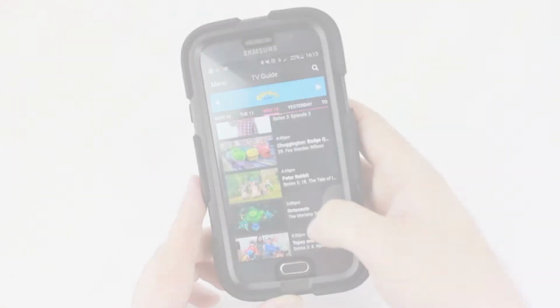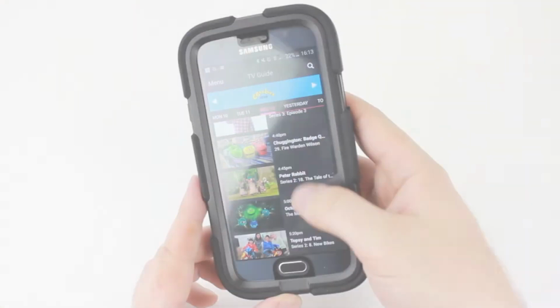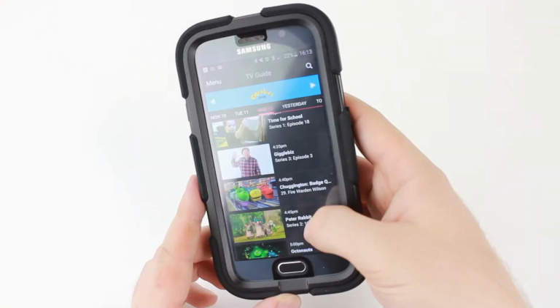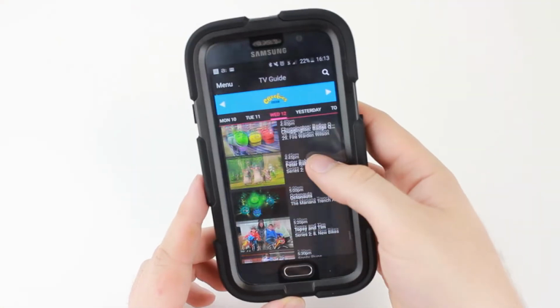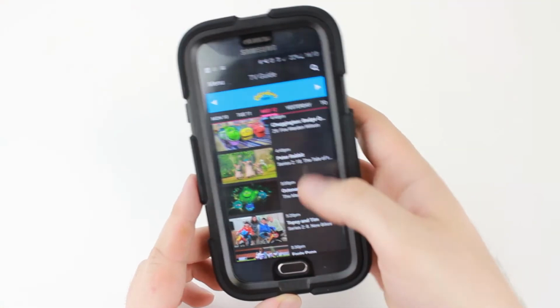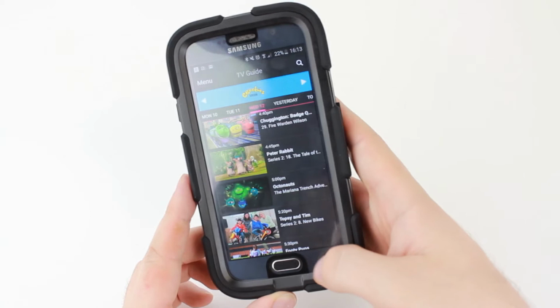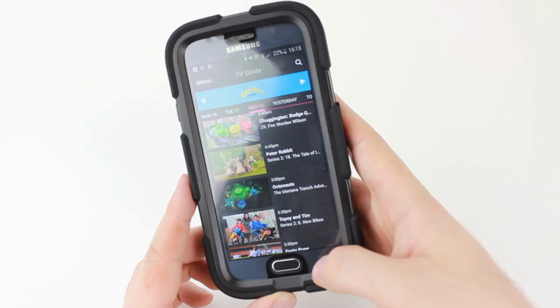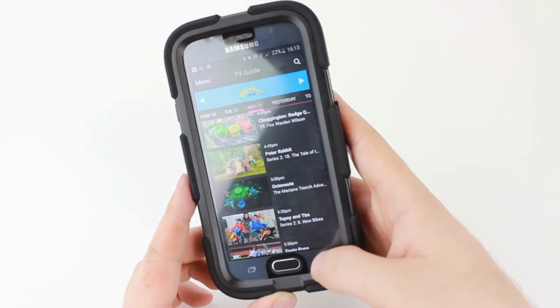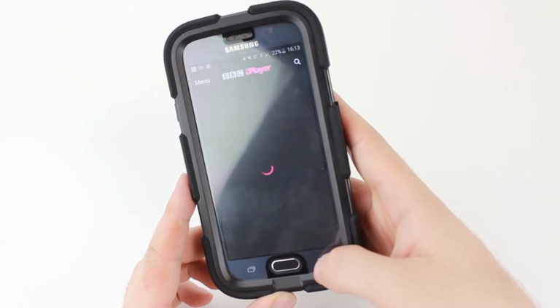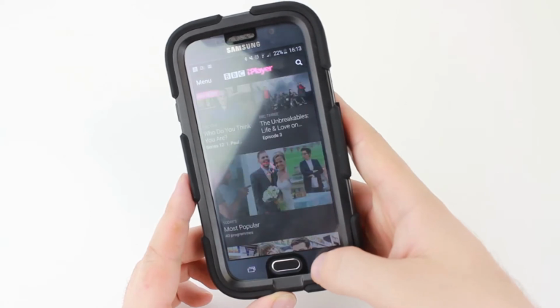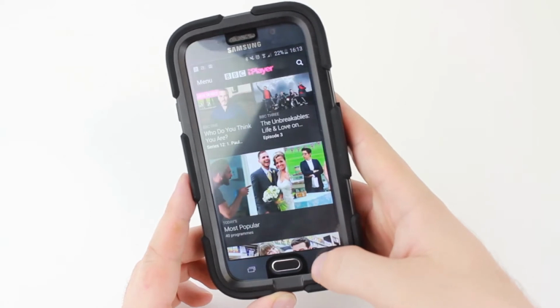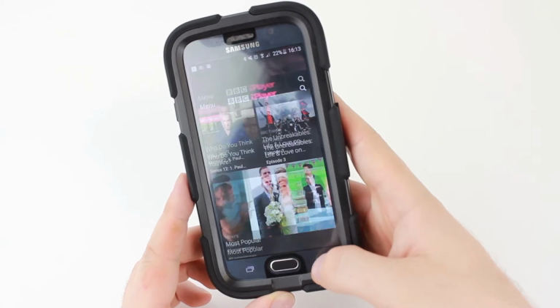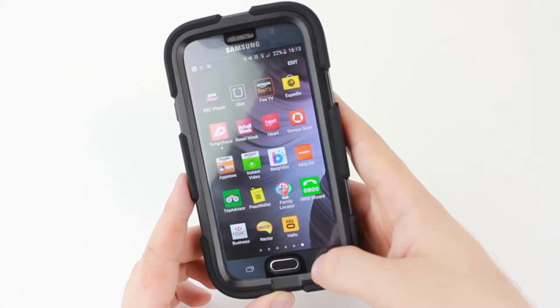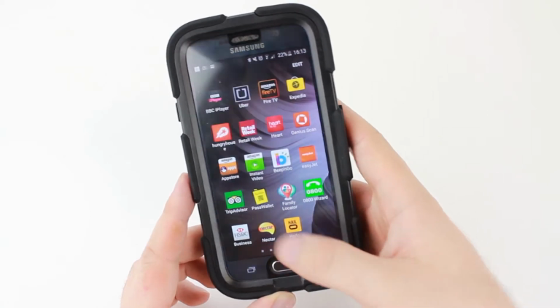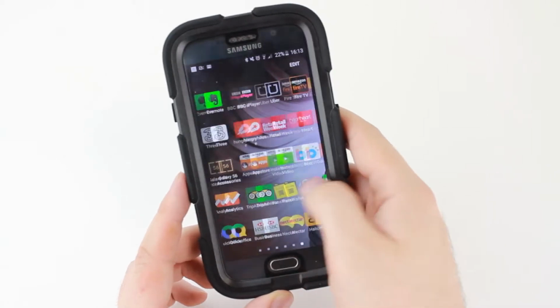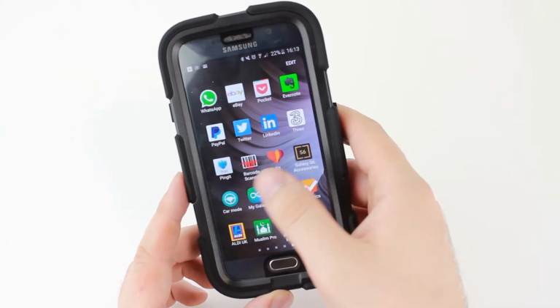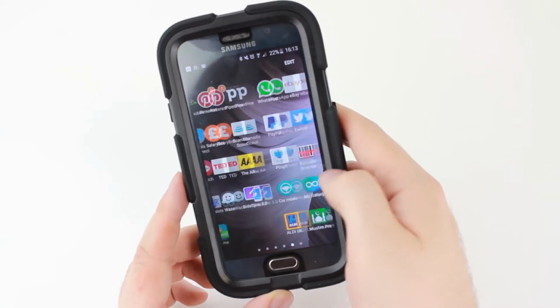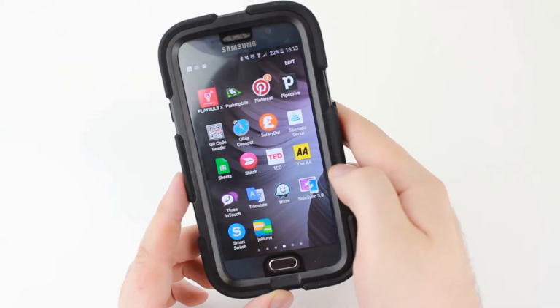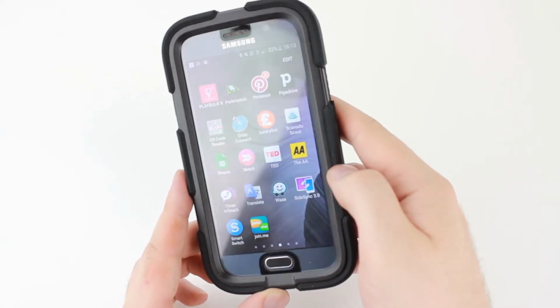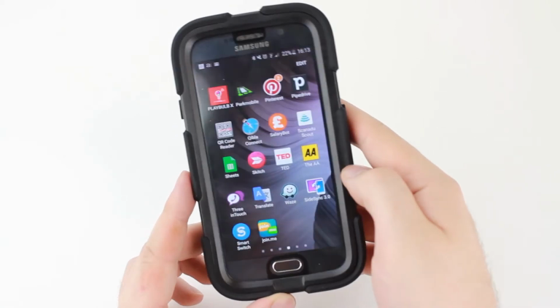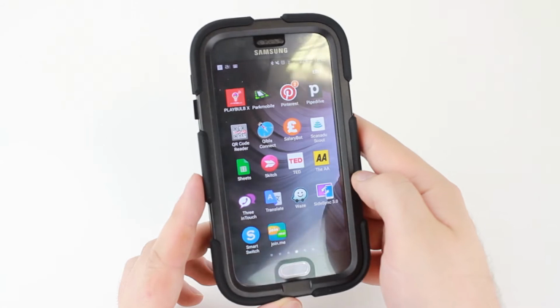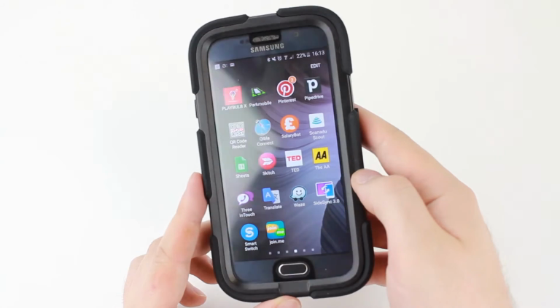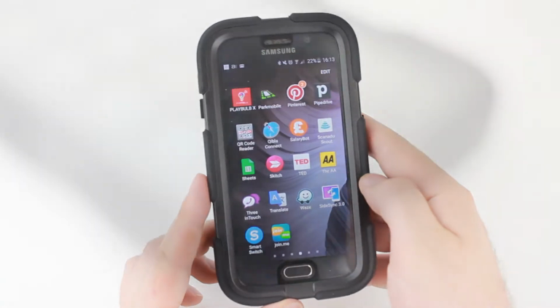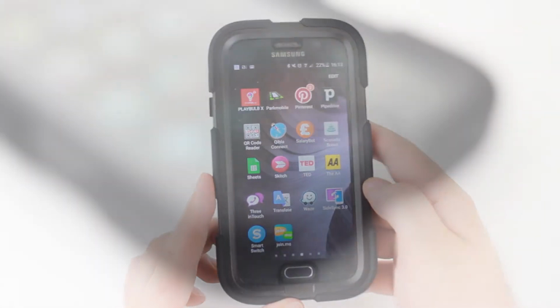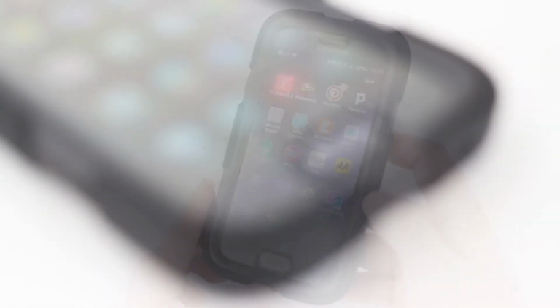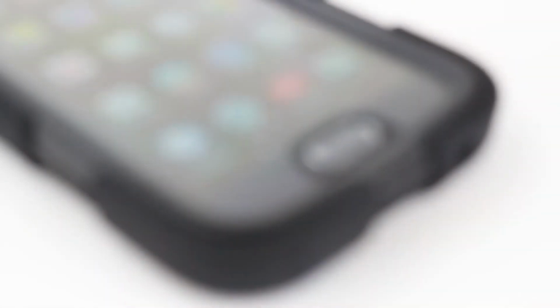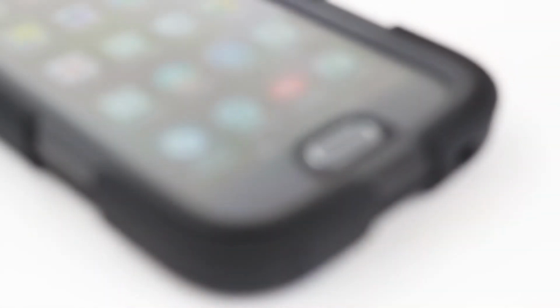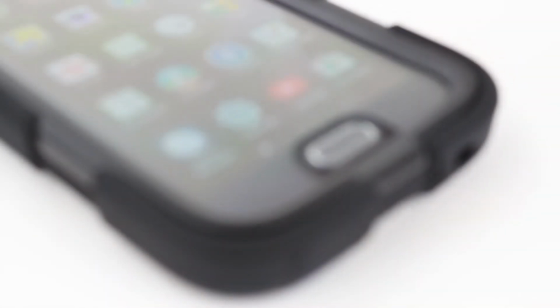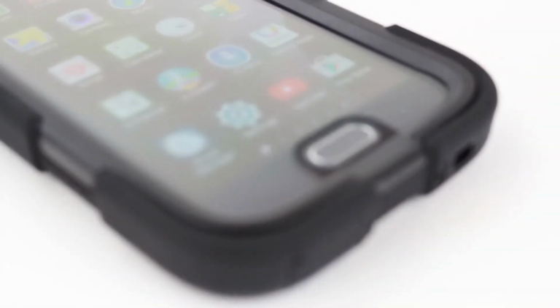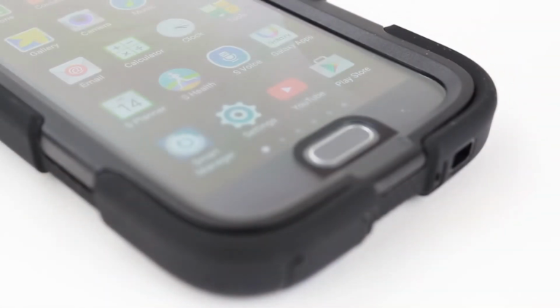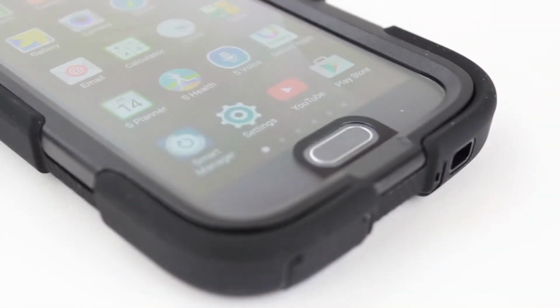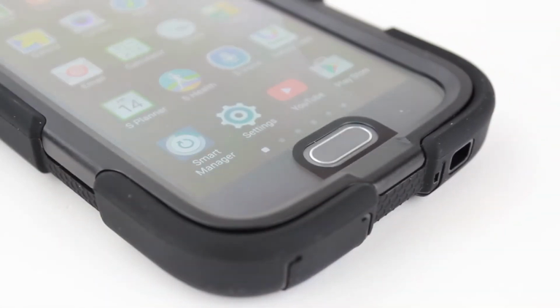allowing you to use your phone as you would without the protector on, but with the added peace of mind that the built-in protector brings. Fully compatible with the S6's fingerprint scanner,